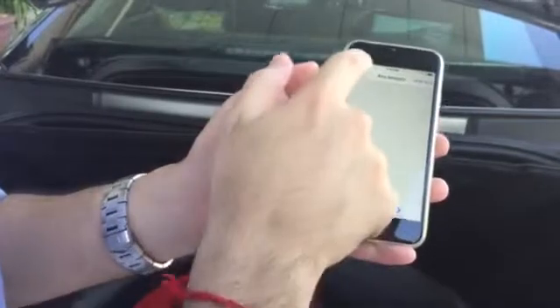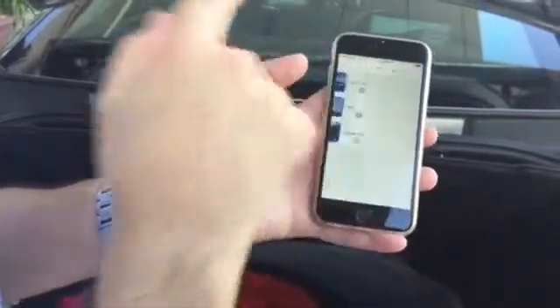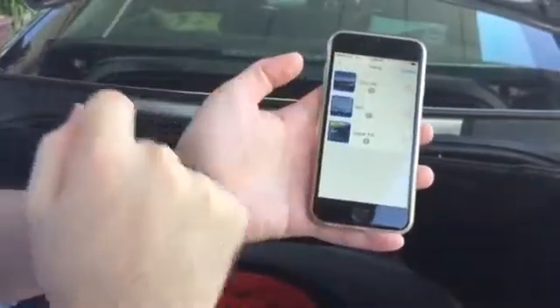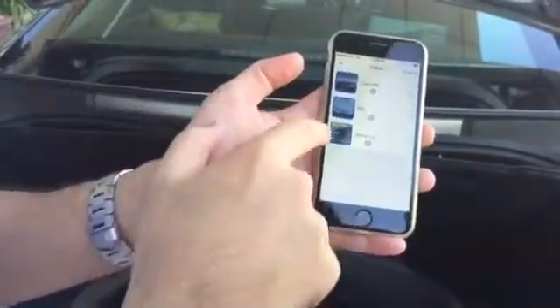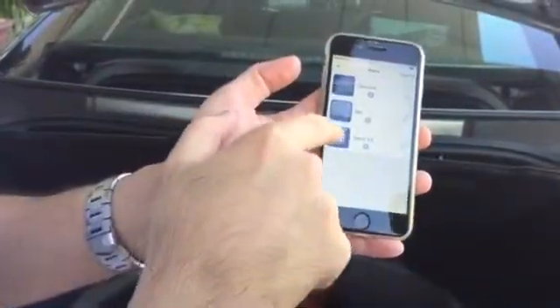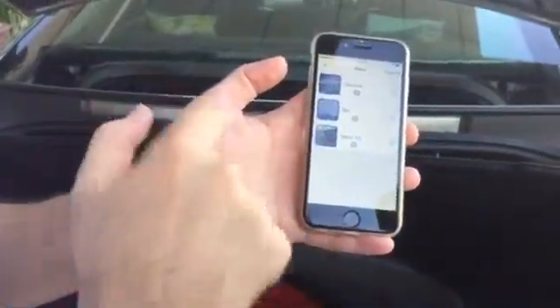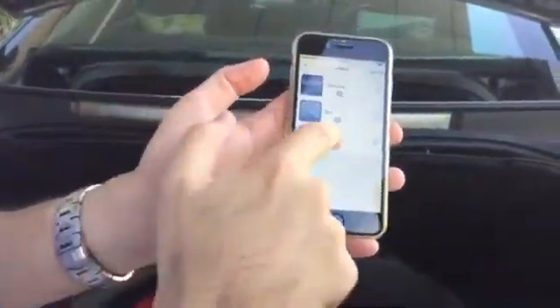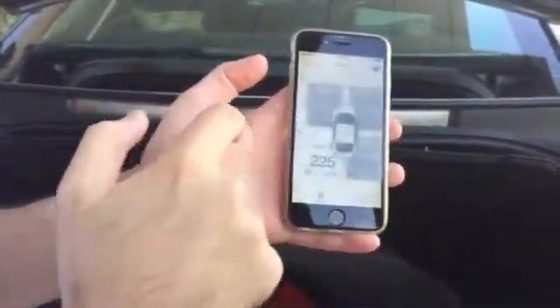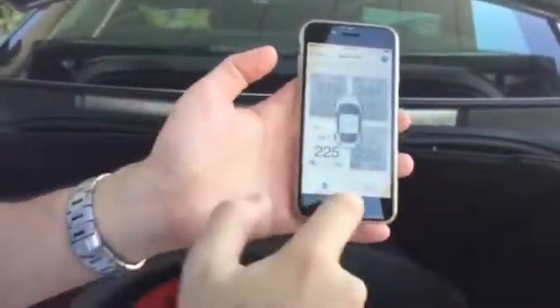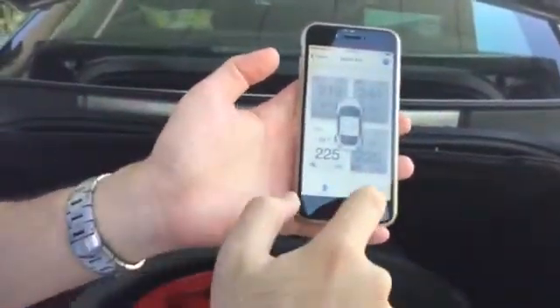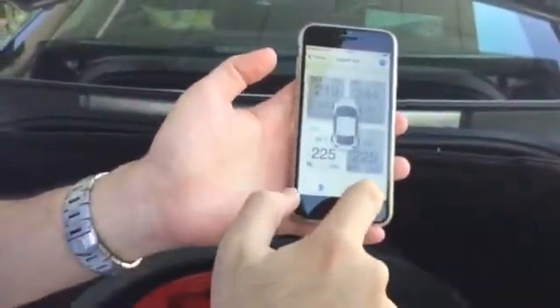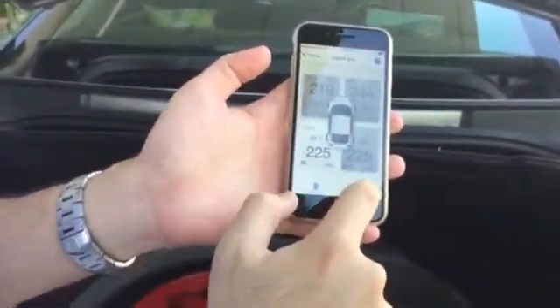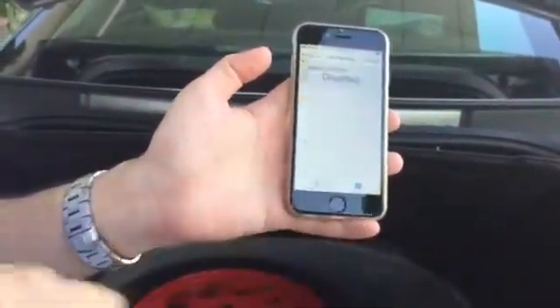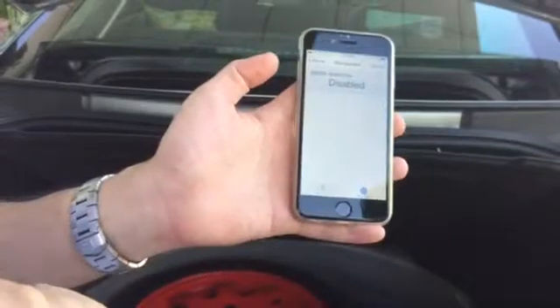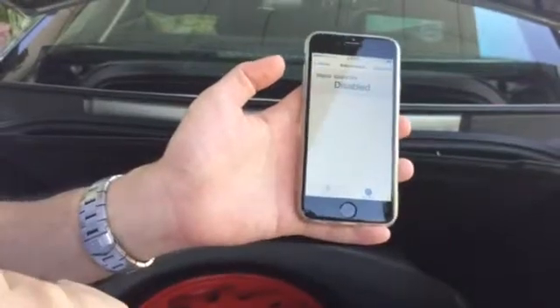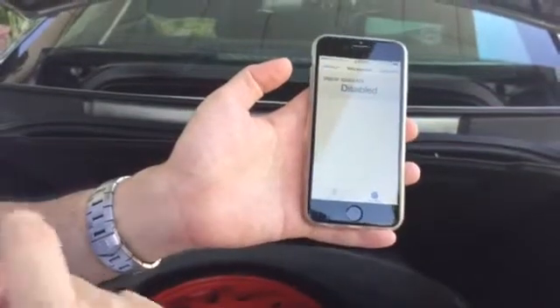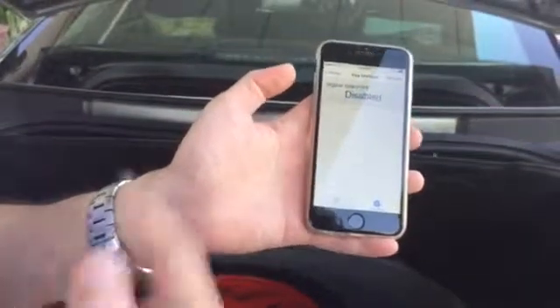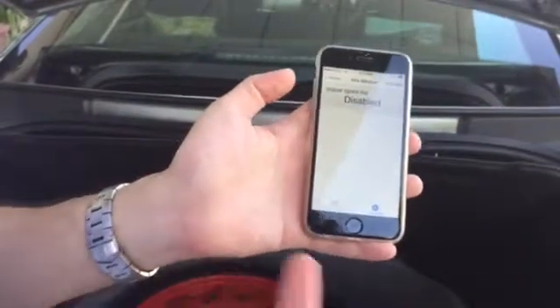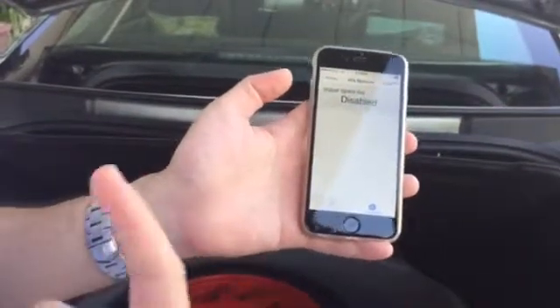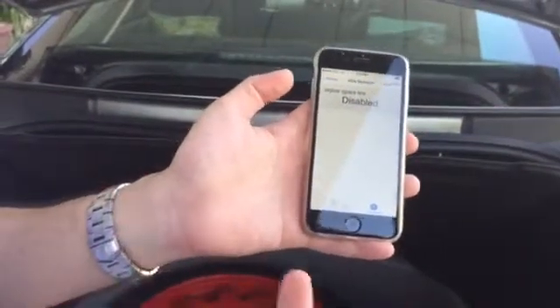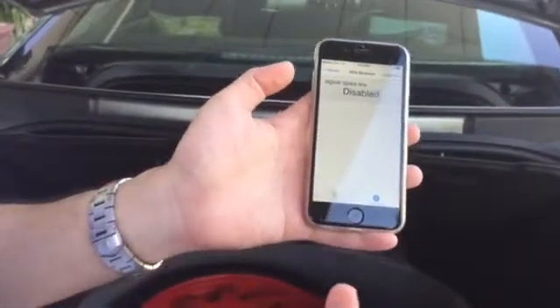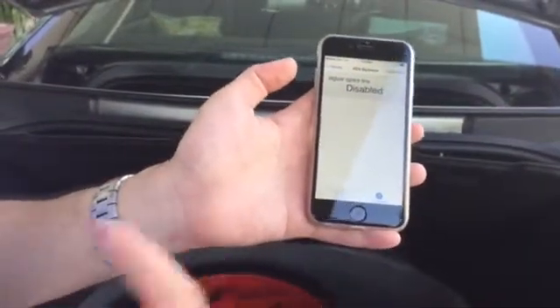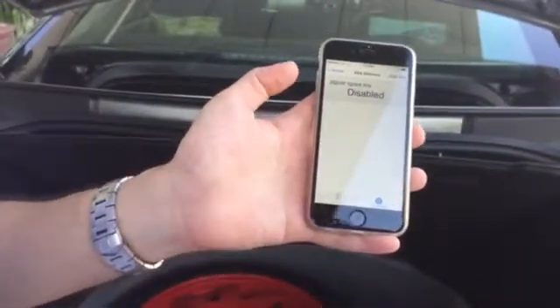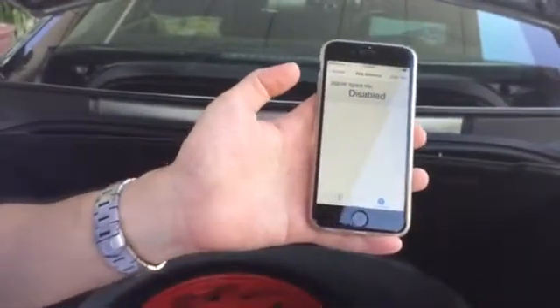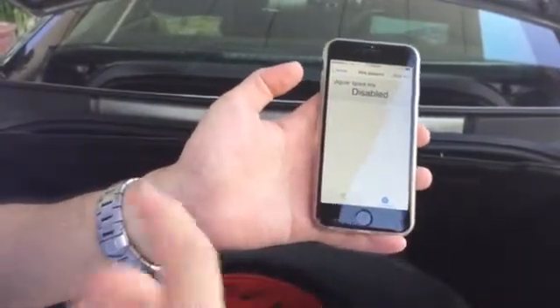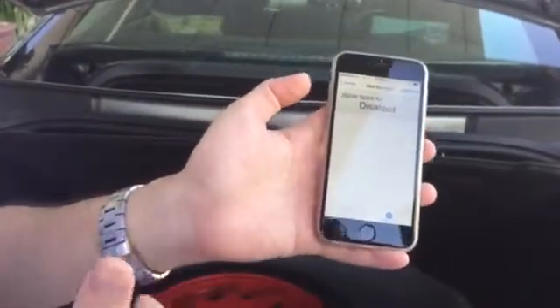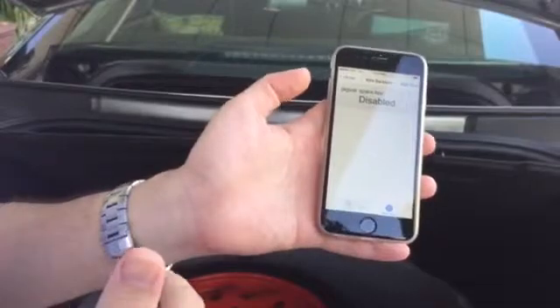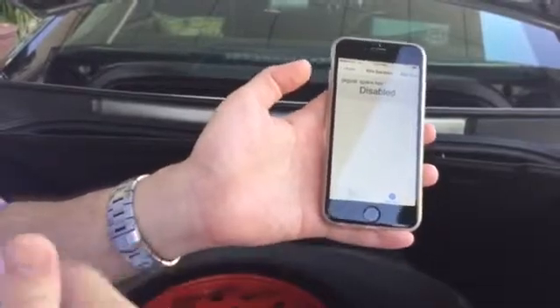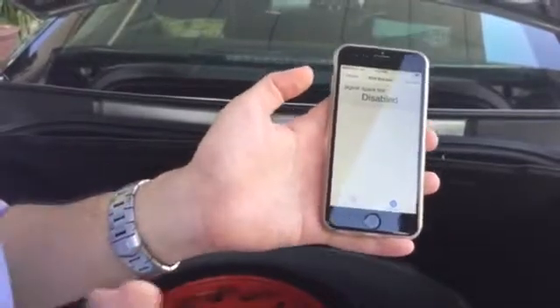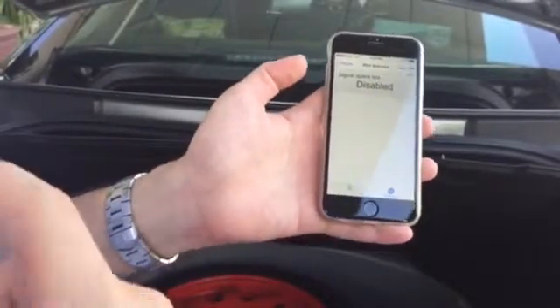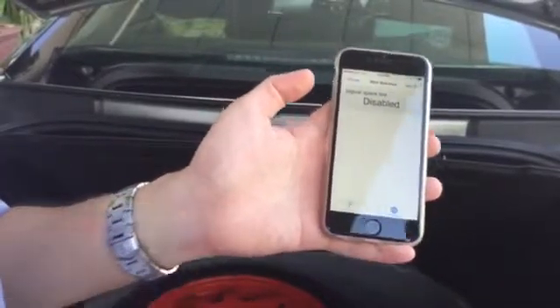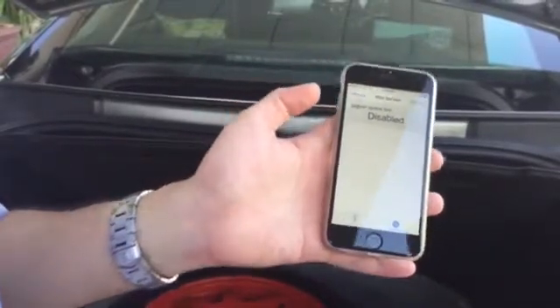So we'll go back to the same car, the Jaguar, where I've disabled the FOBO extra sensors. Now I'll re-enable this sensor. Like I said, it can be the same sensor or it can also be a brand new sensor.